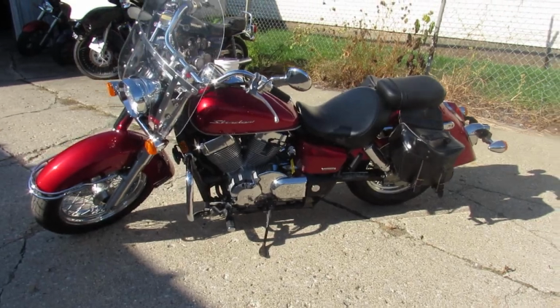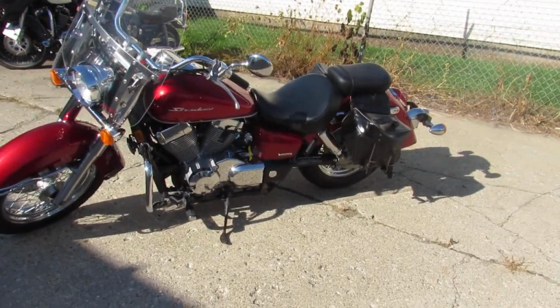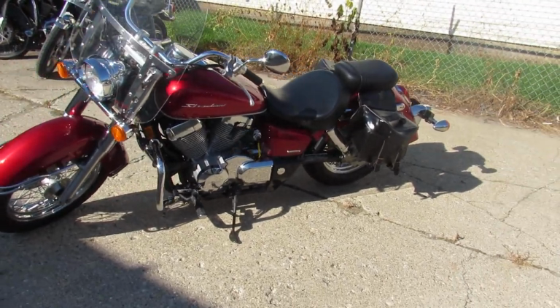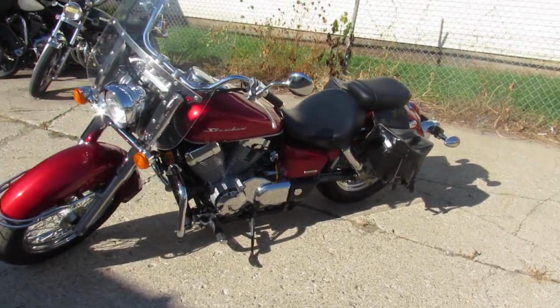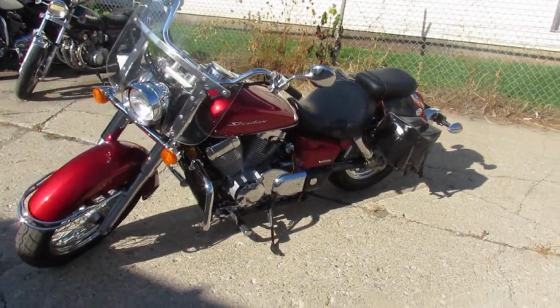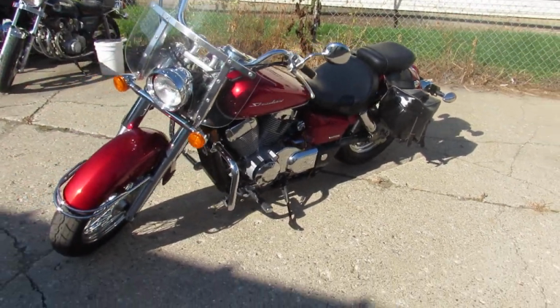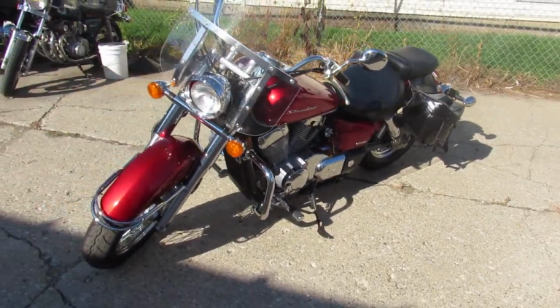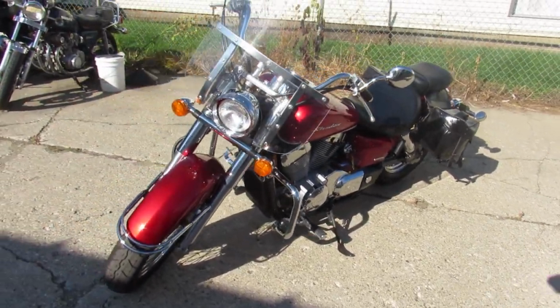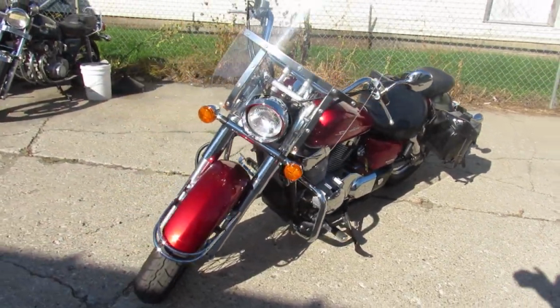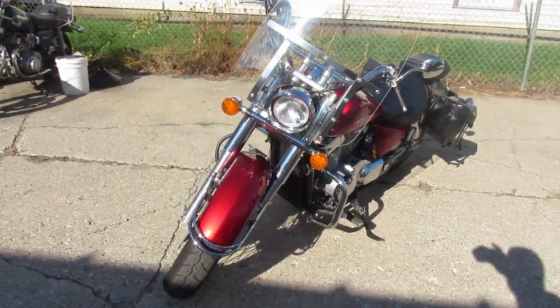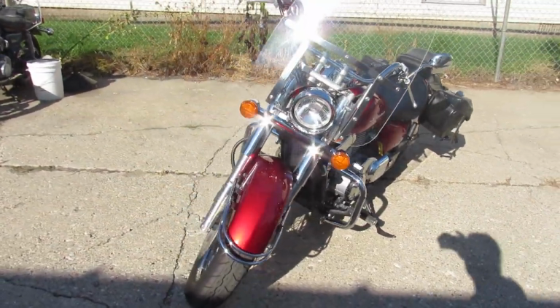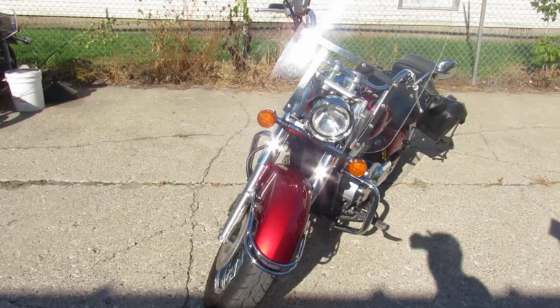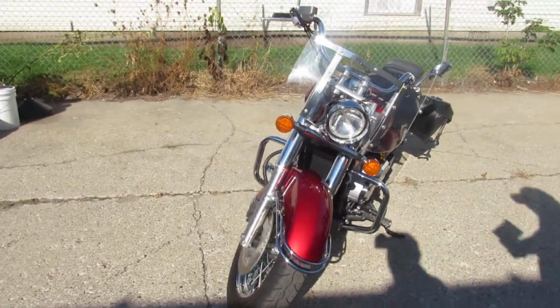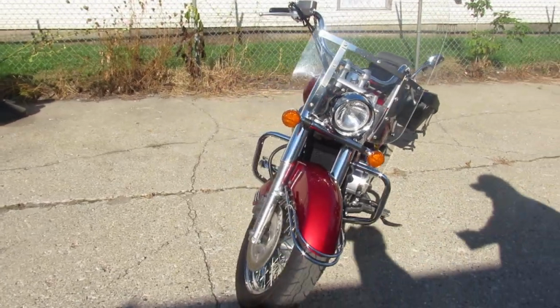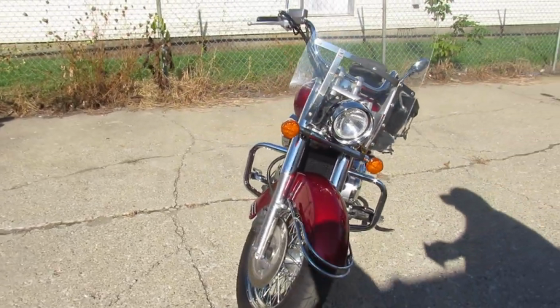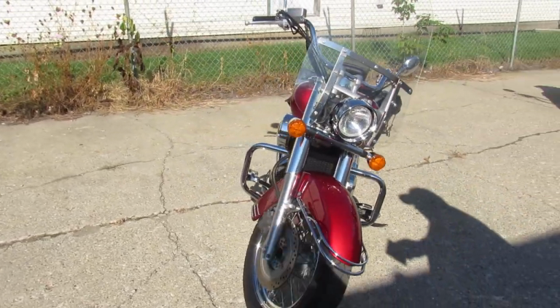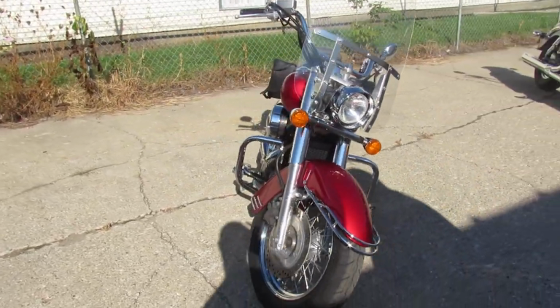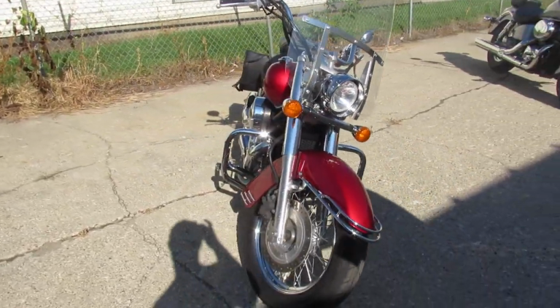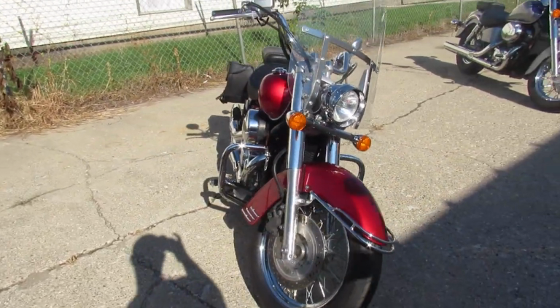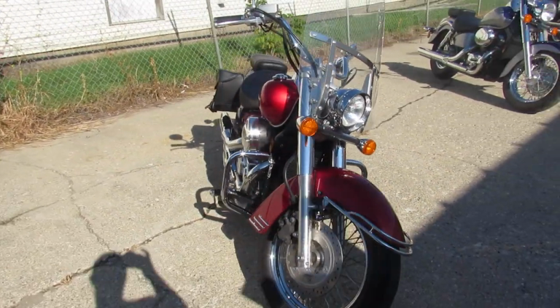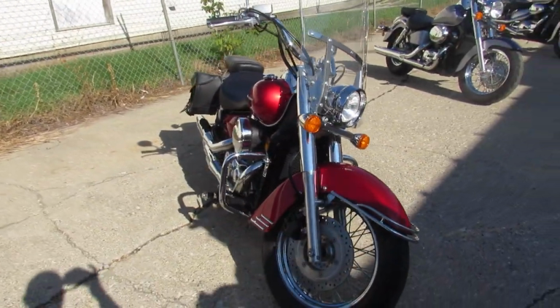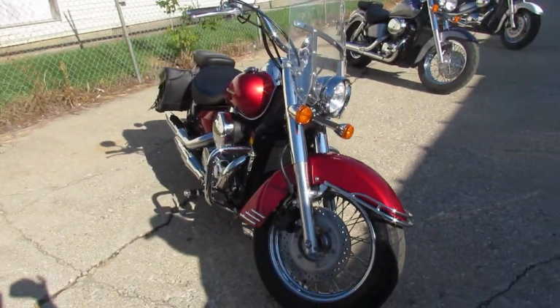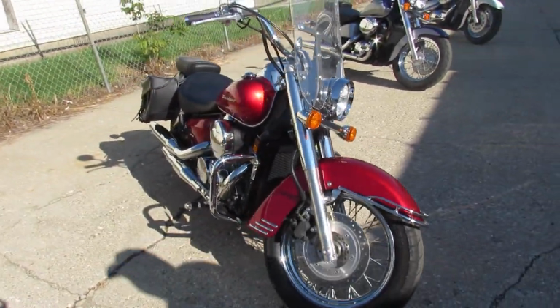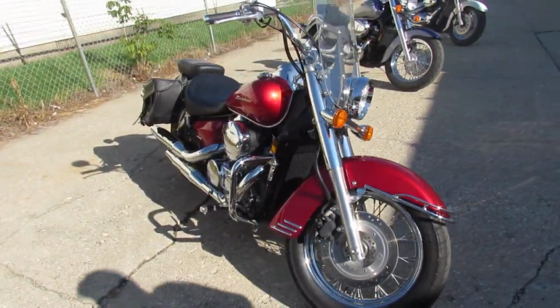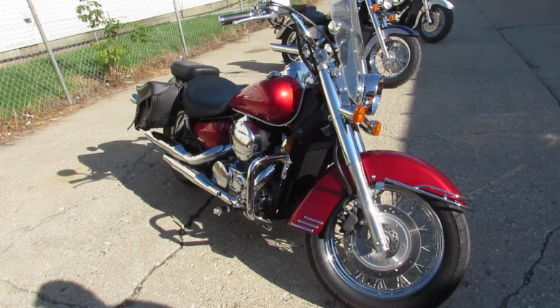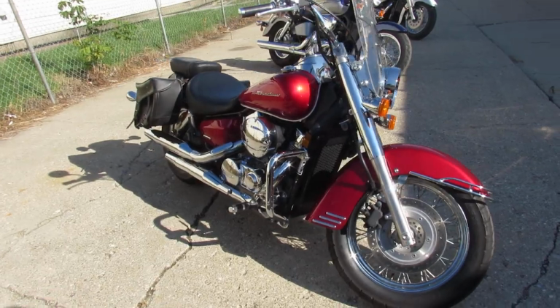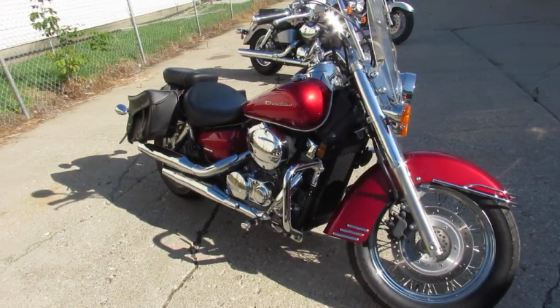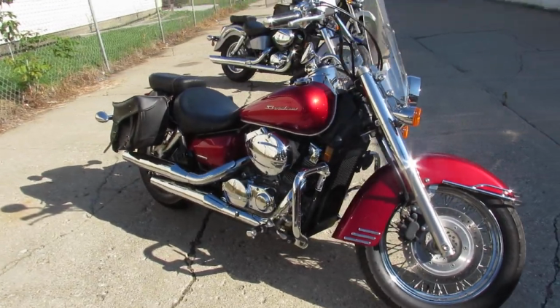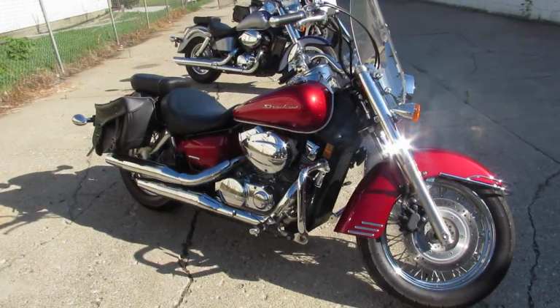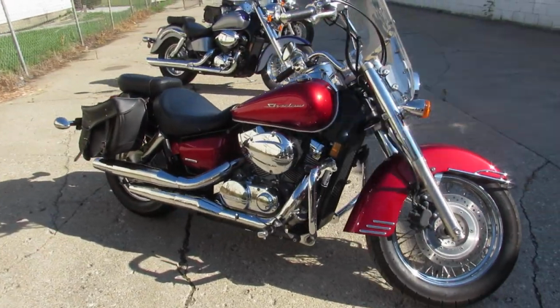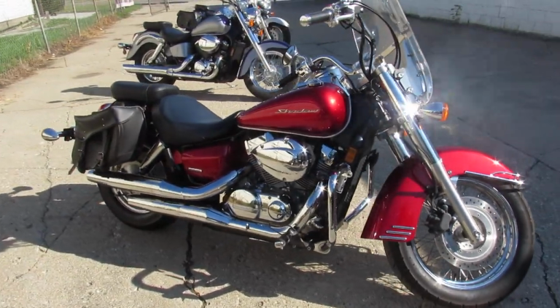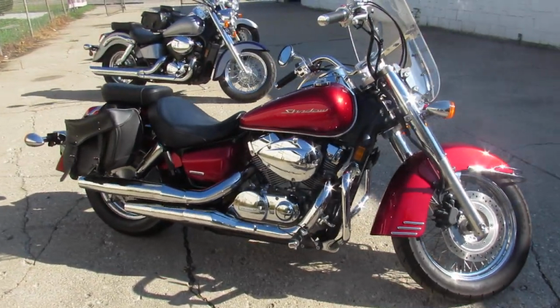Hey guys, ApprovalPowerSports.com here doing some videos on some cruisers we just got in. This one here is a 2012 Shadow 750, only 14,604 miles — it's a nice clean bike, low mileage.